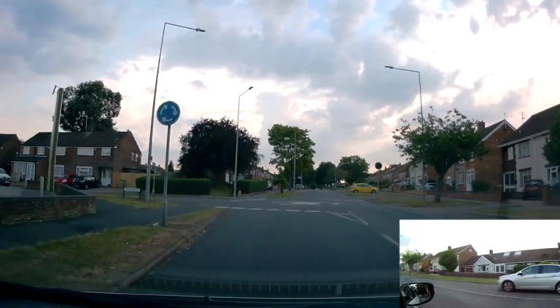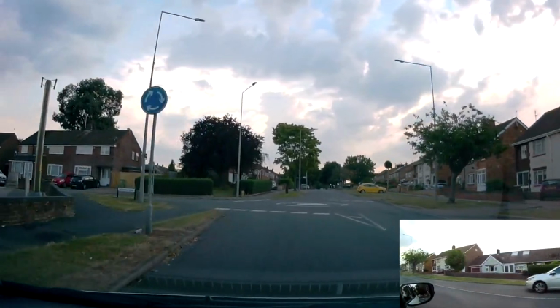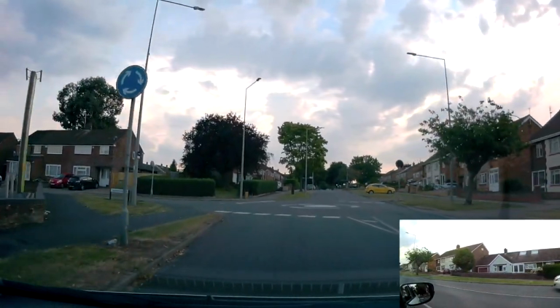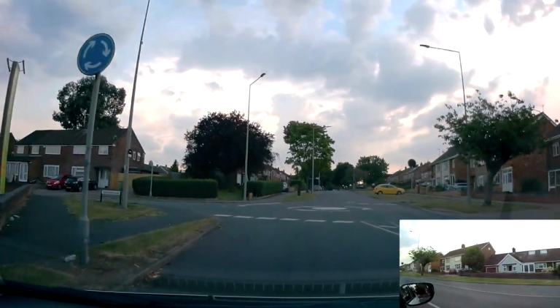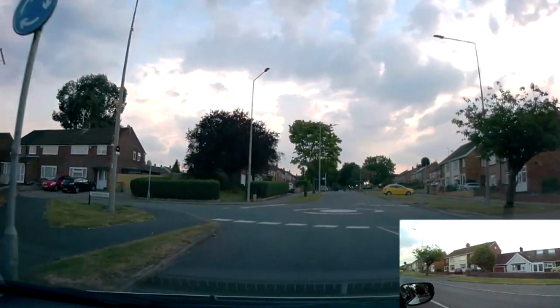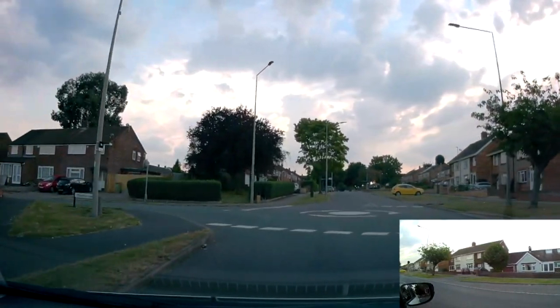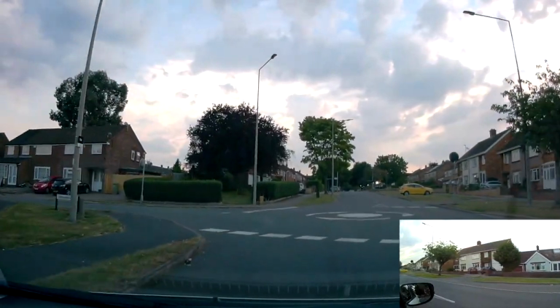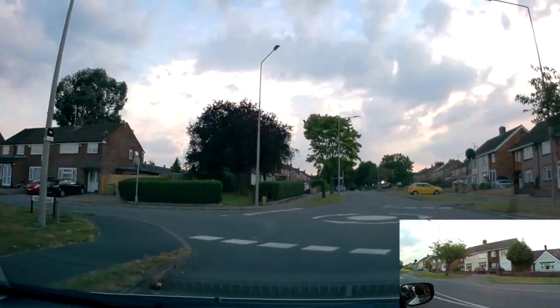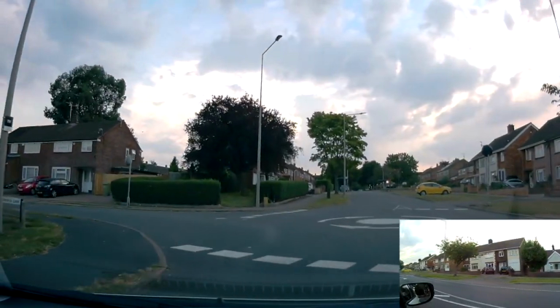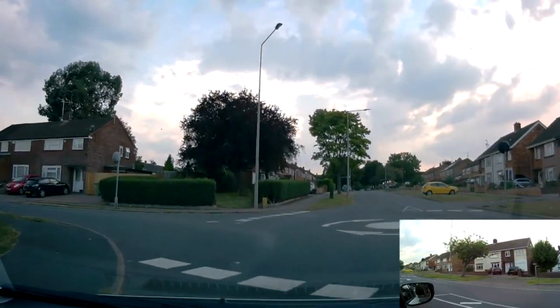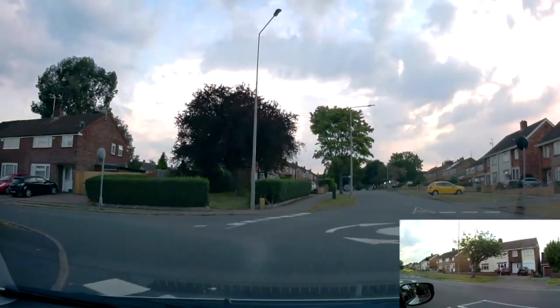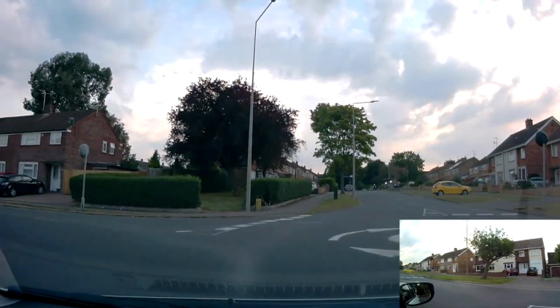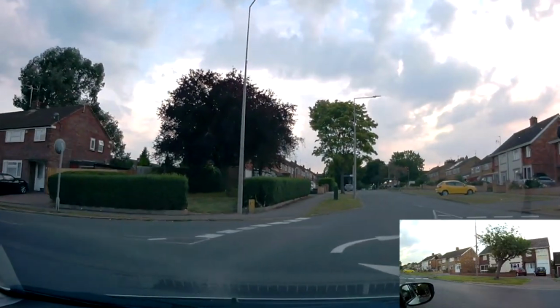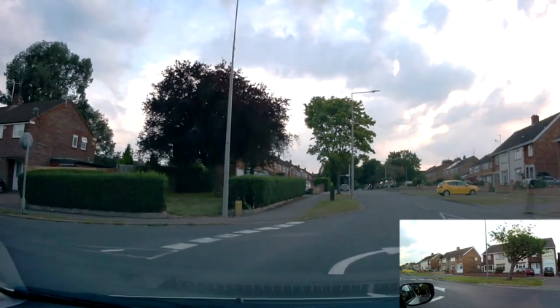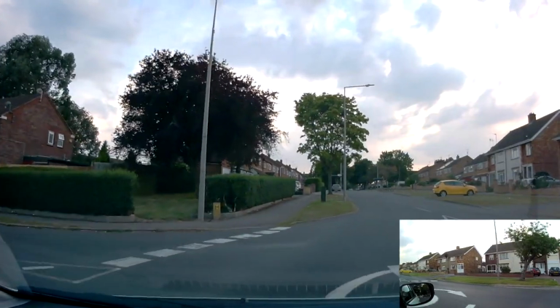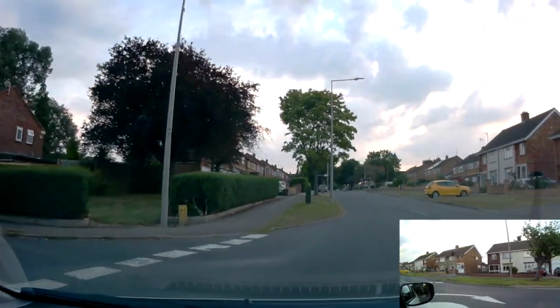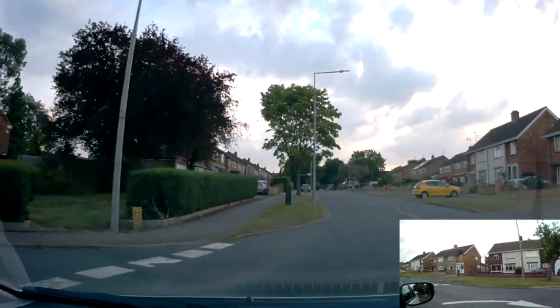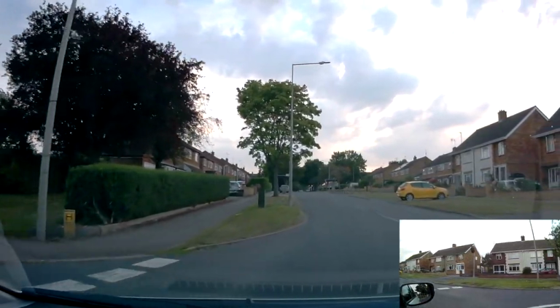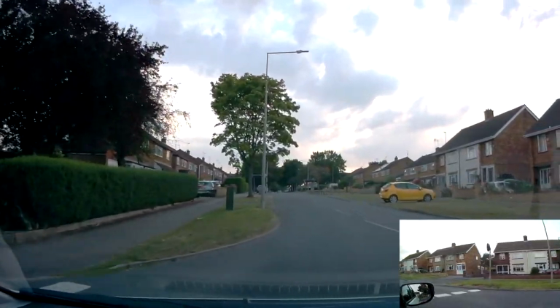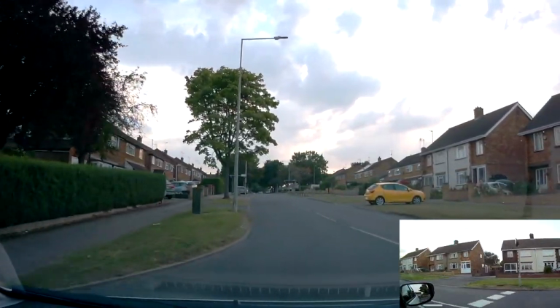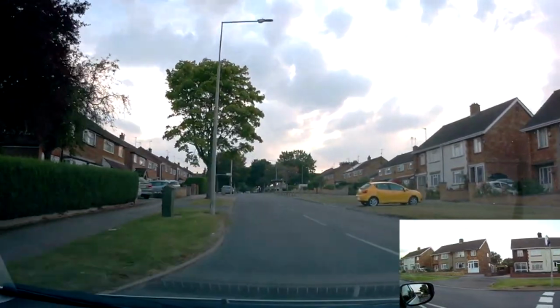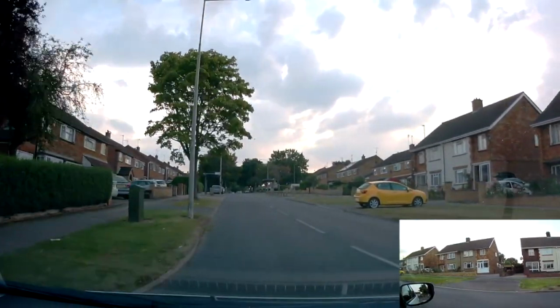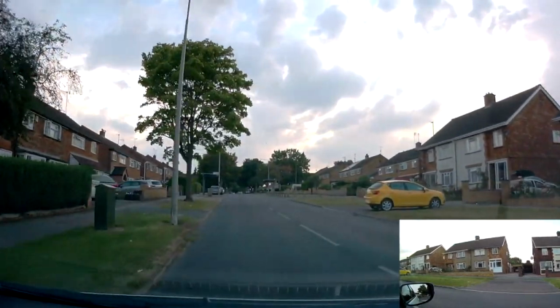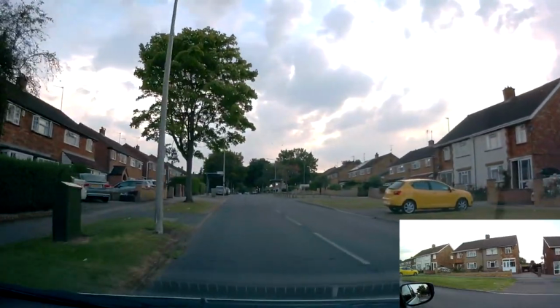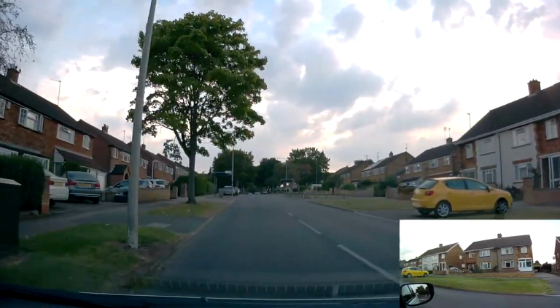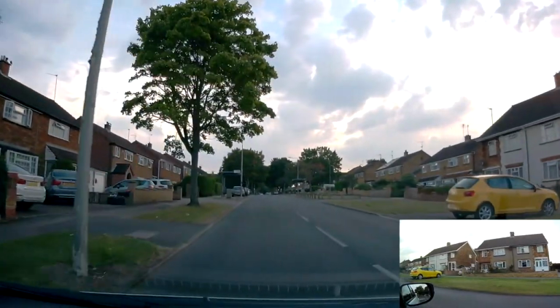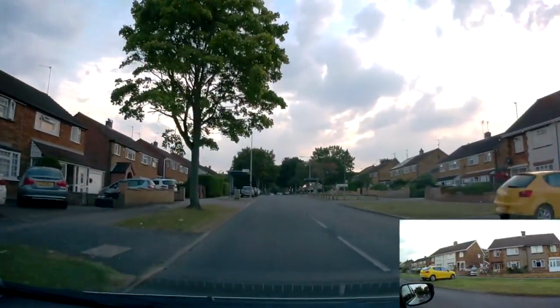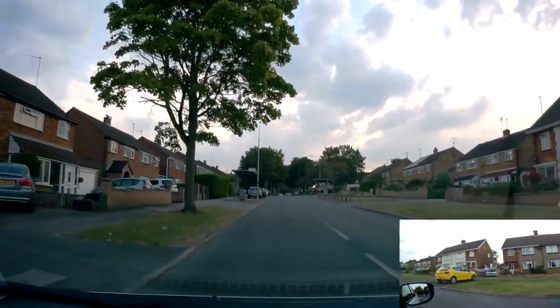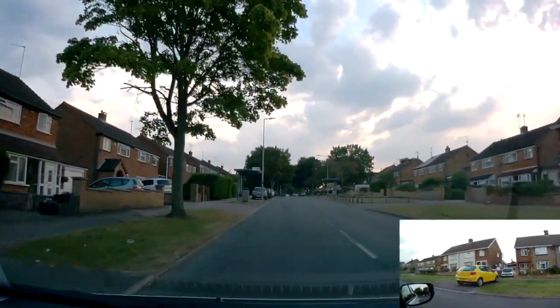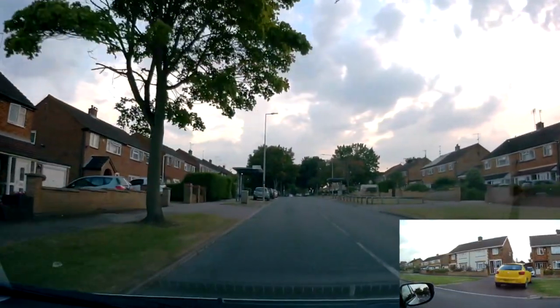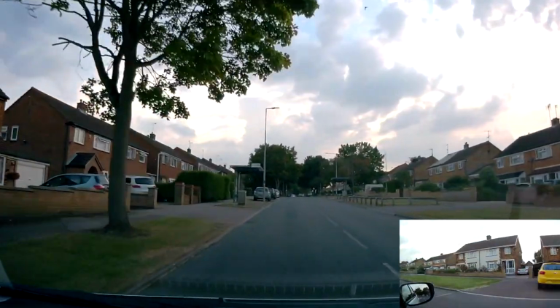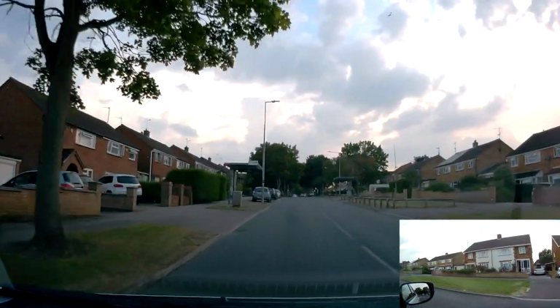On this next roundabout, there's no right turn, so you're looking for people ahead of you who are actually turning right, because on your immediate right there's nothing.